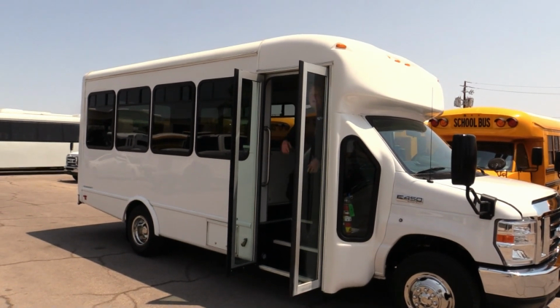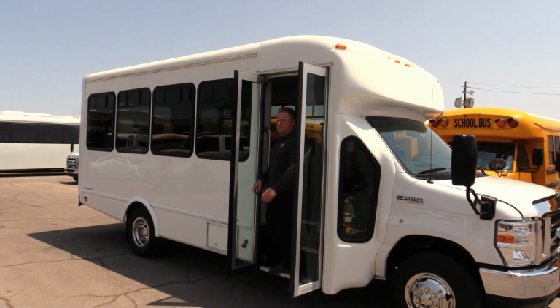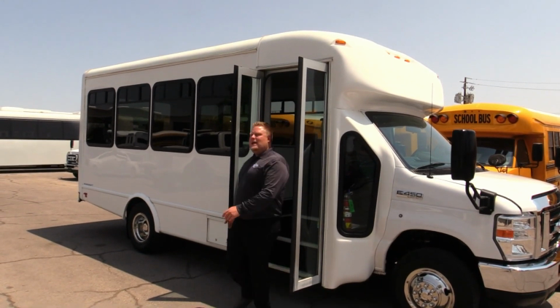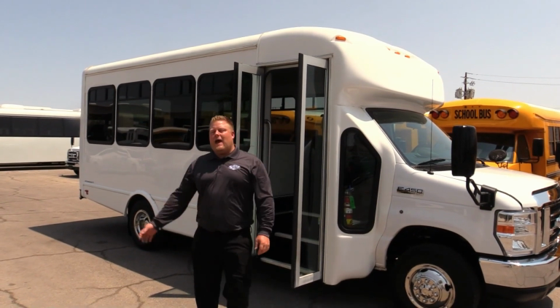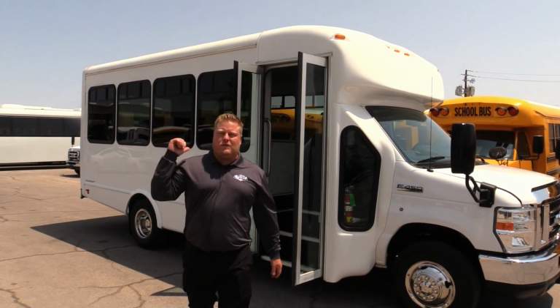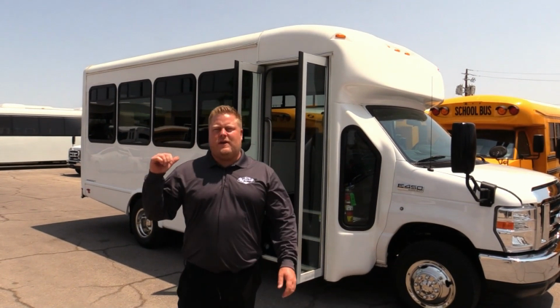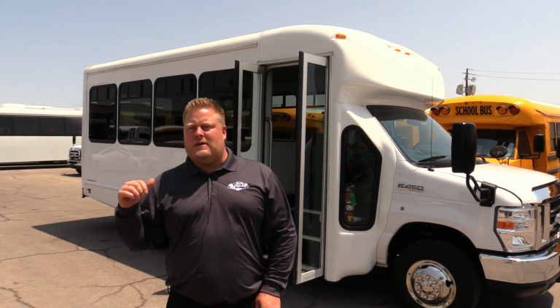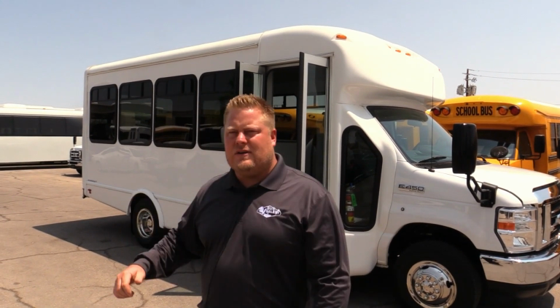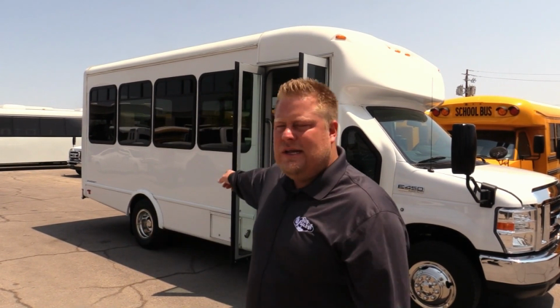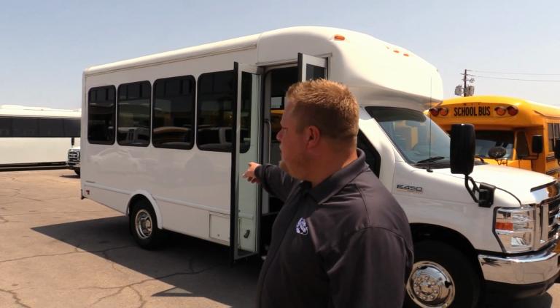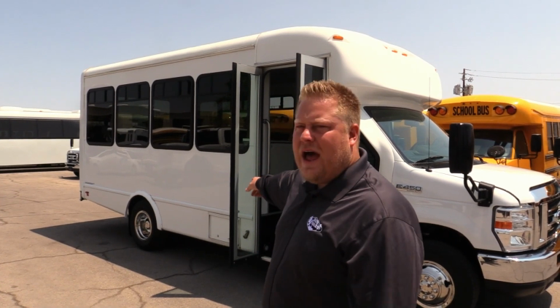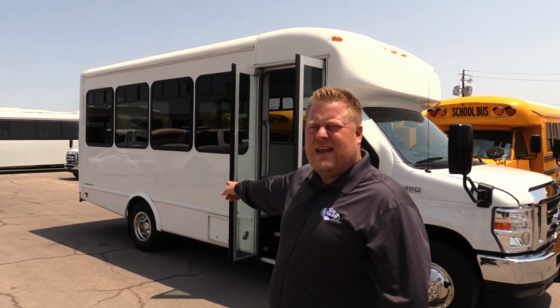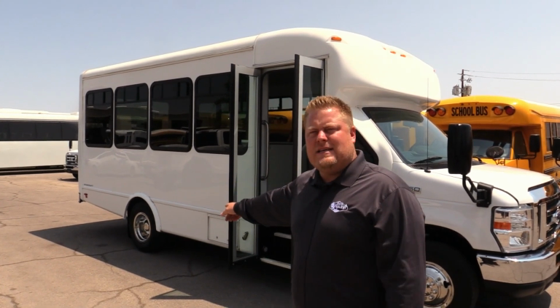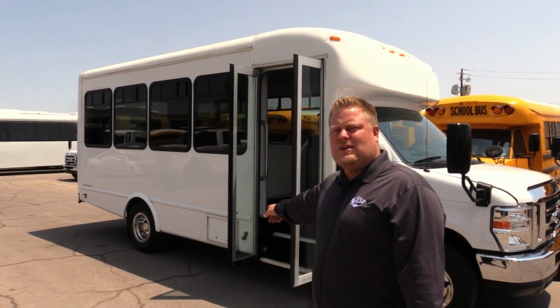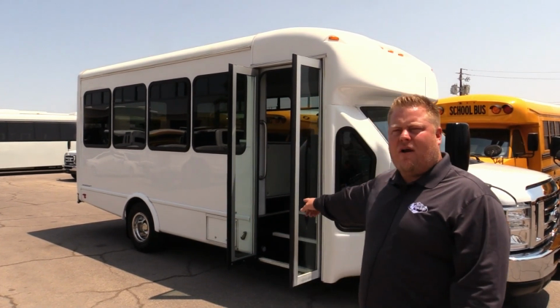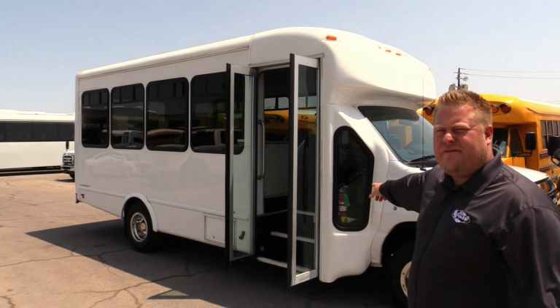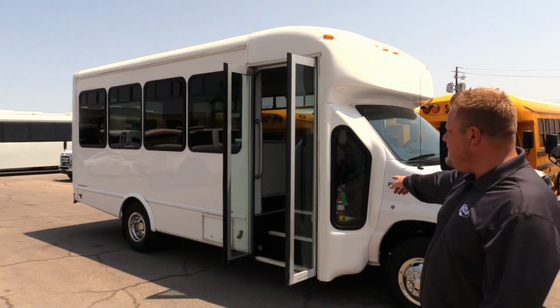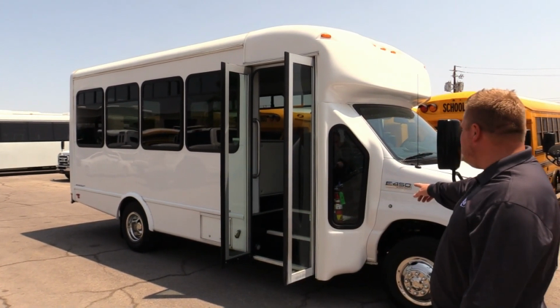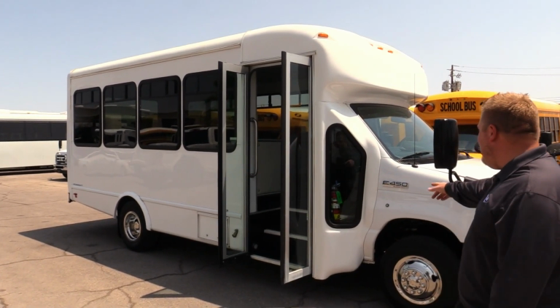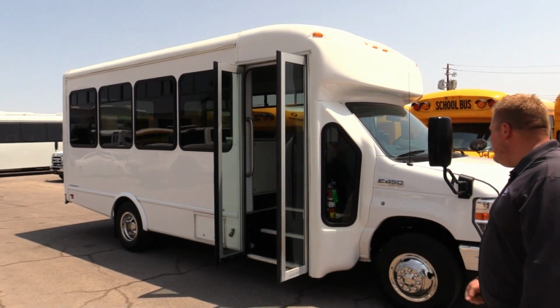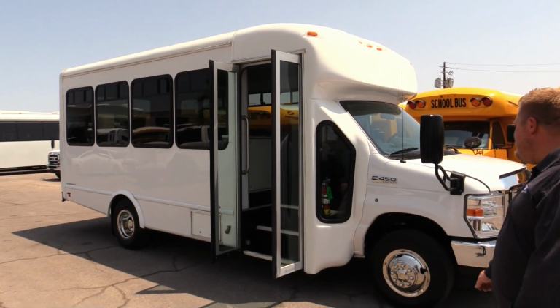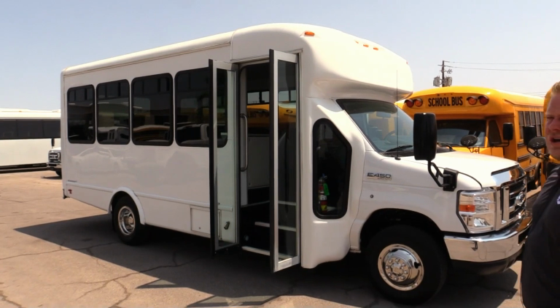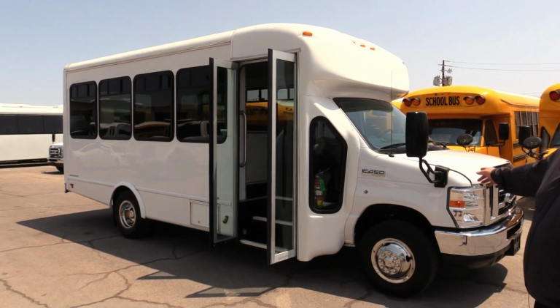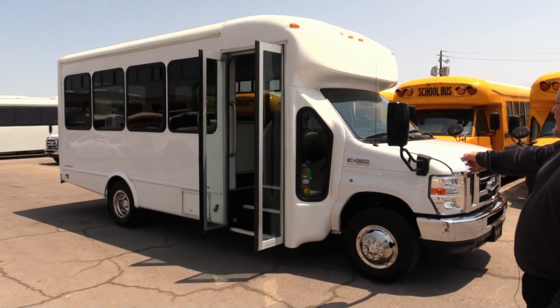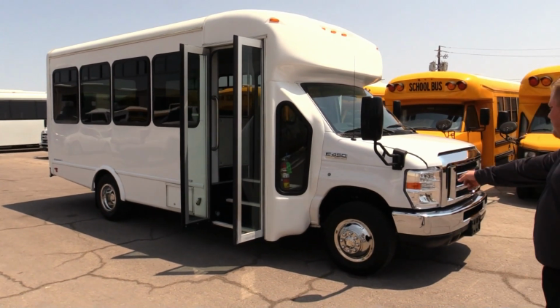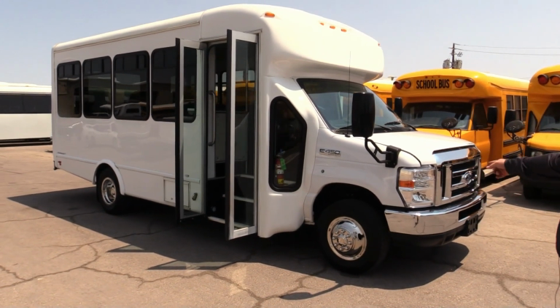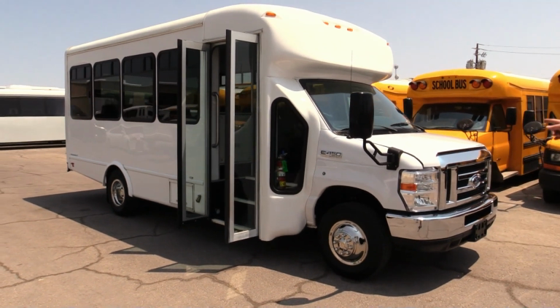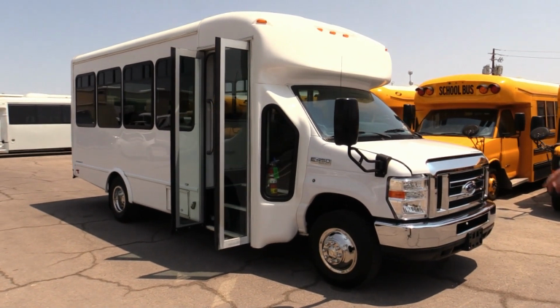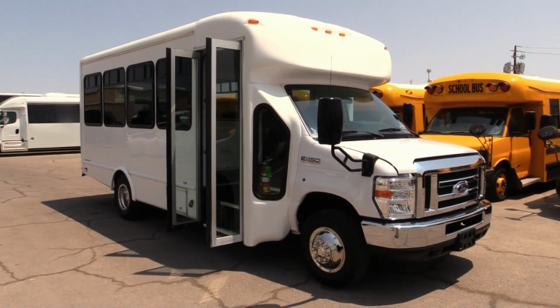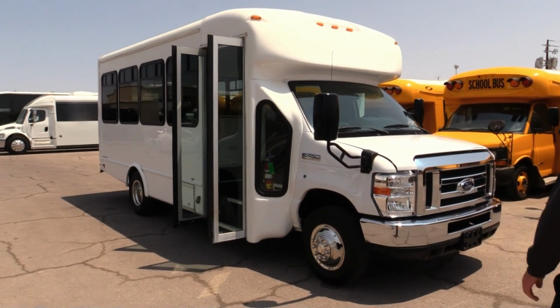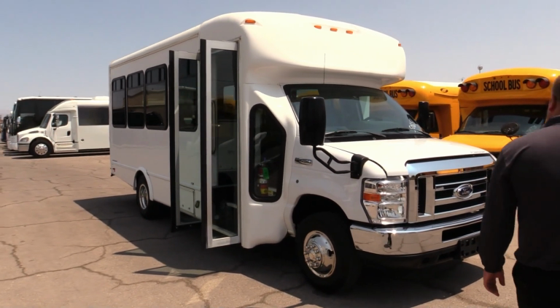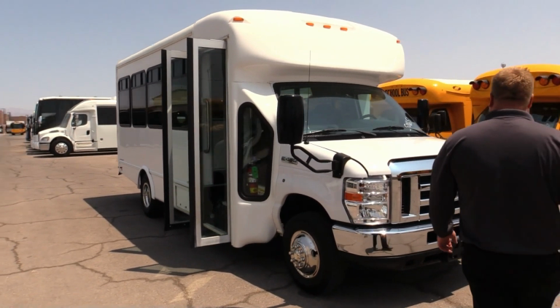Hi everybody, I'm Alex with Las Vegas Bus Sales. 2018 StarCraft — check this thing out, looks like new. E450 chassis, V10. Let's check it out.